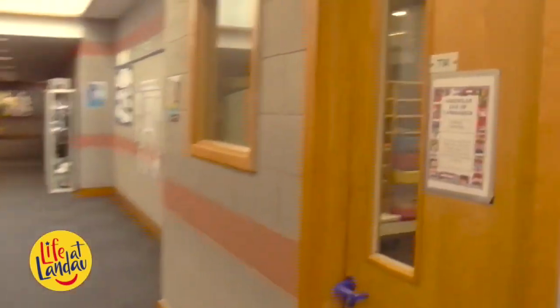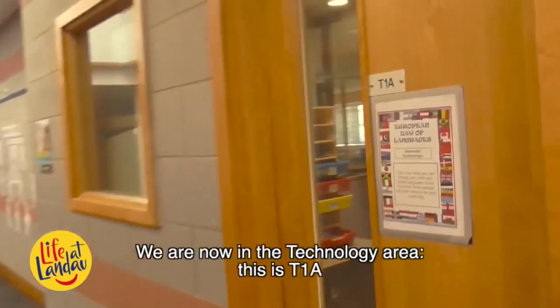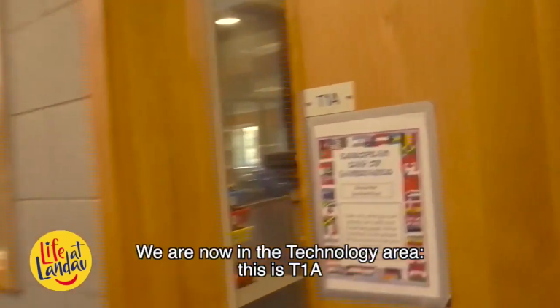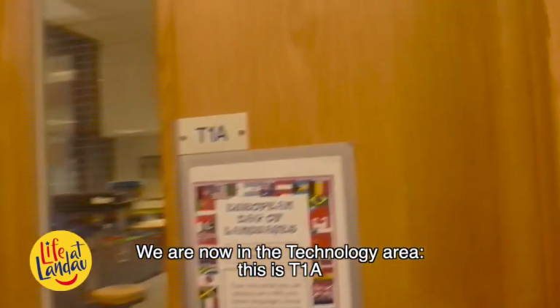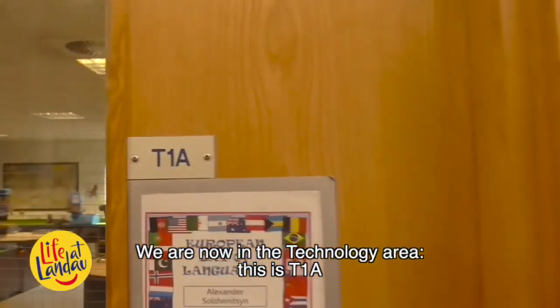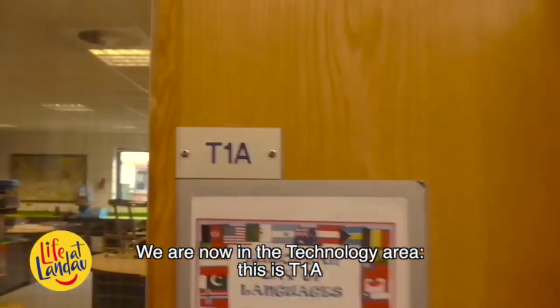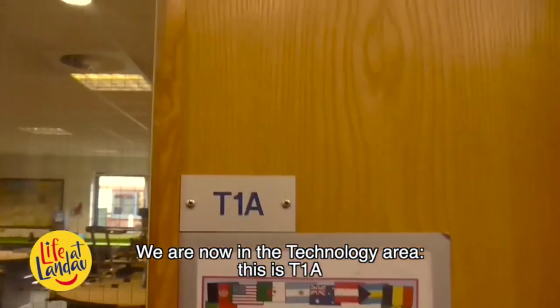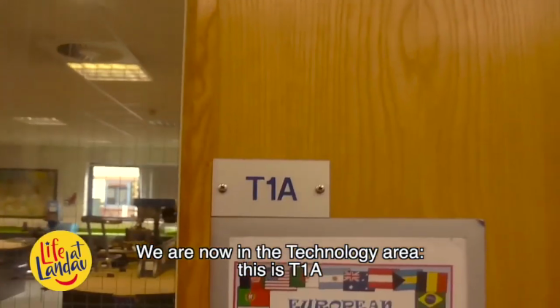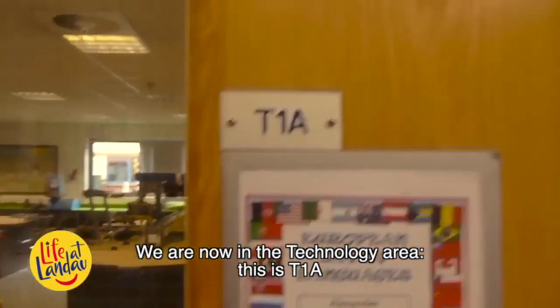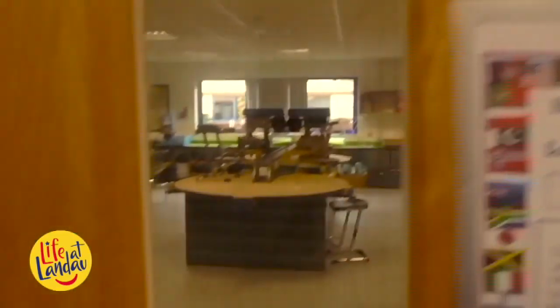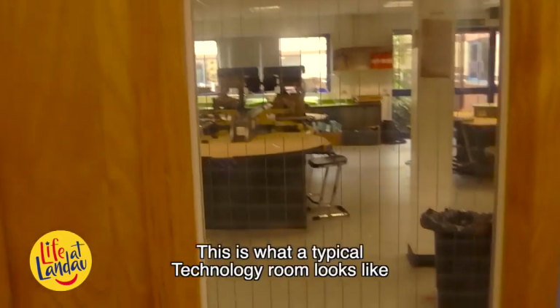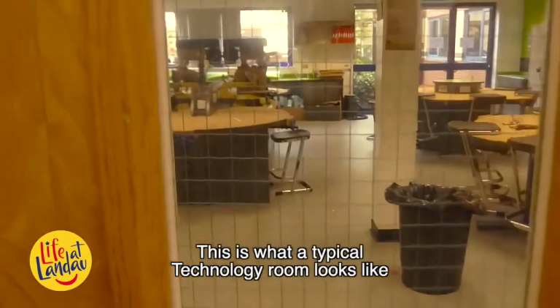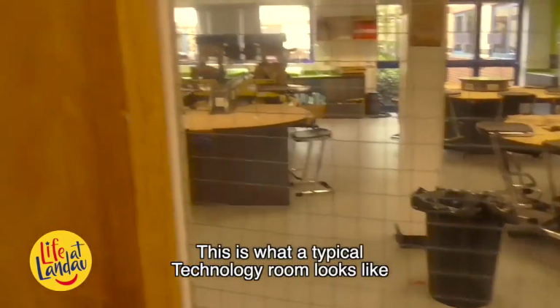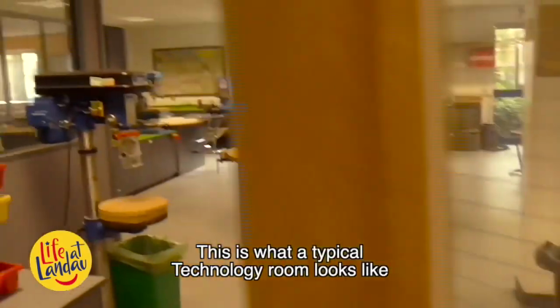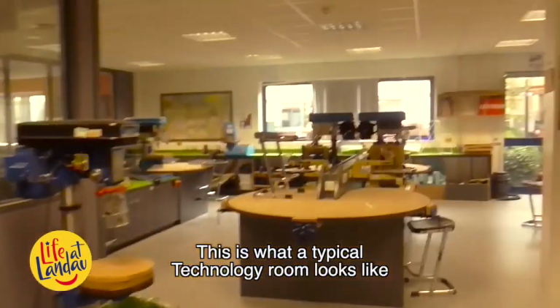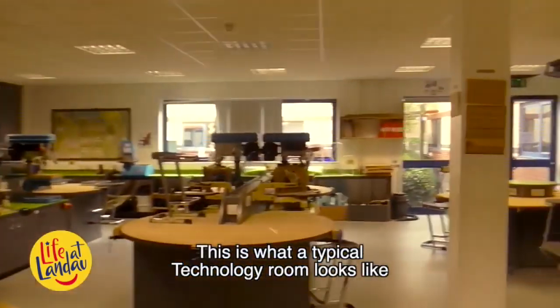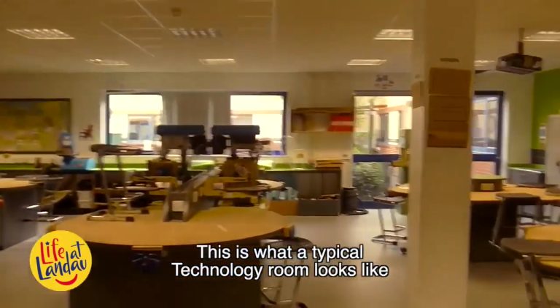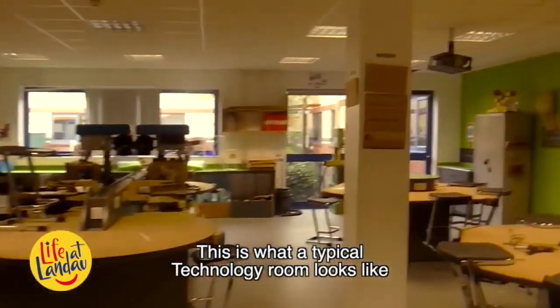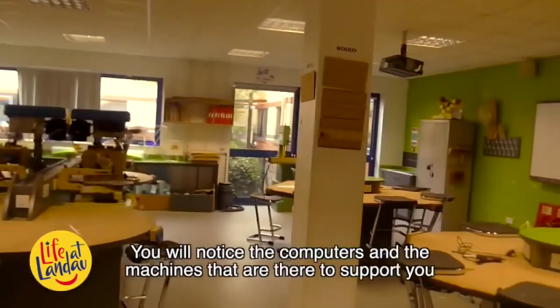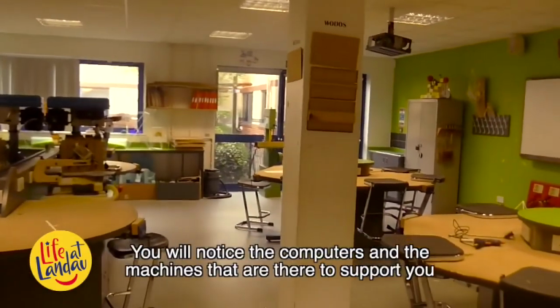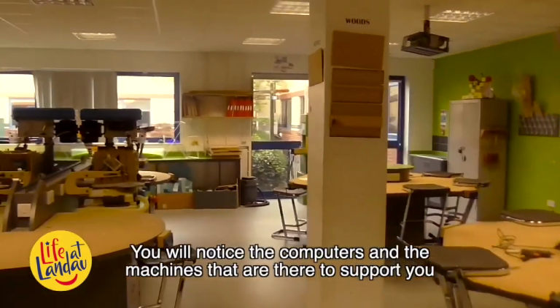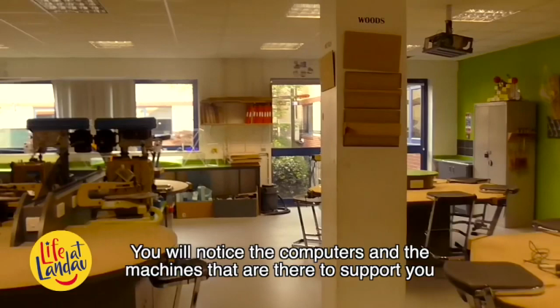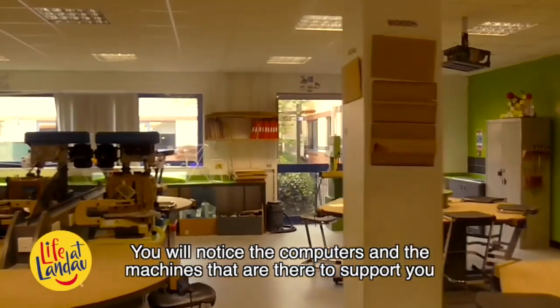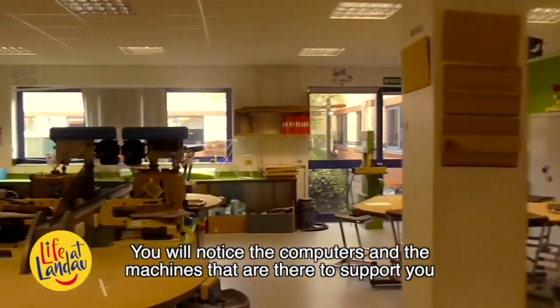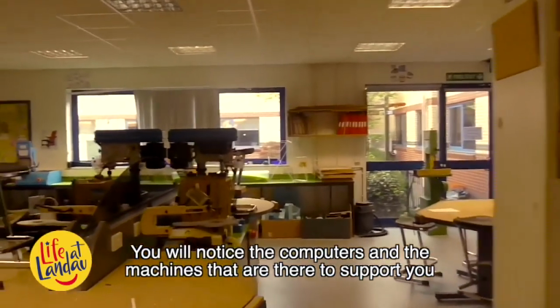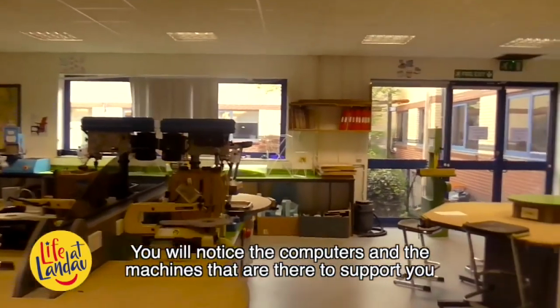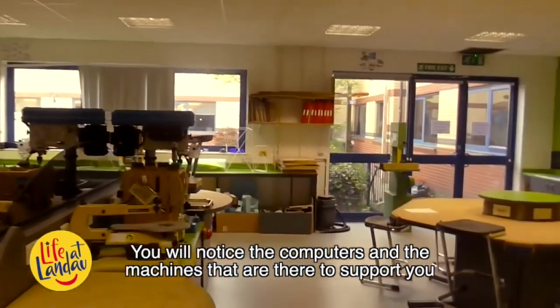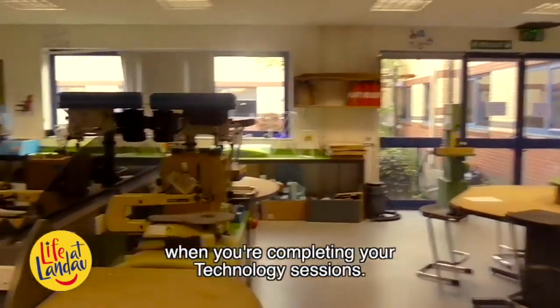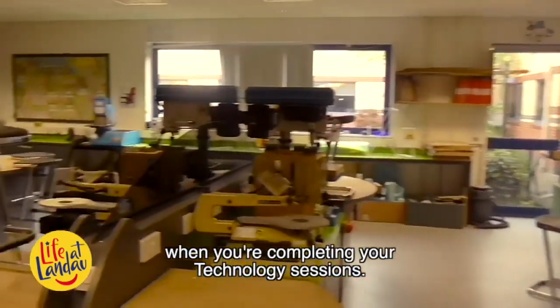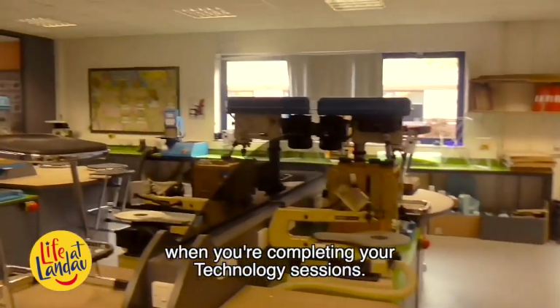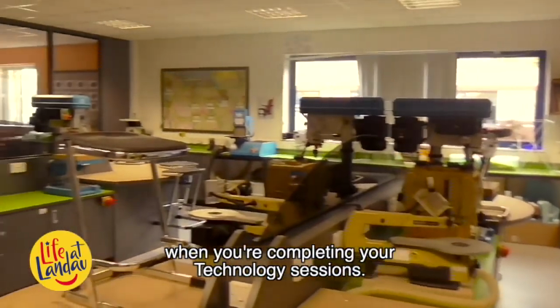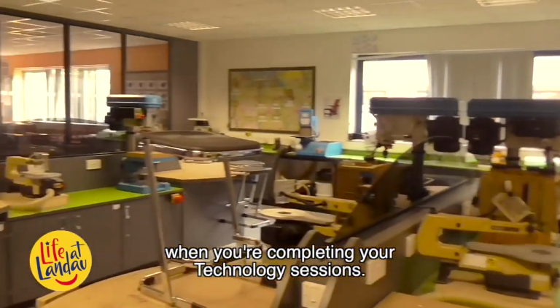We are now in the technology area. This is T1A. This is what a typical technology room looks like. You will notice the computers and the machines that are there to support you when you are completing your technology sessions.